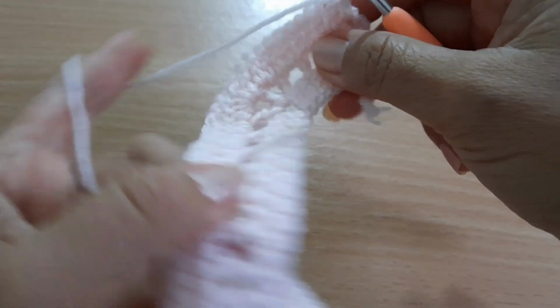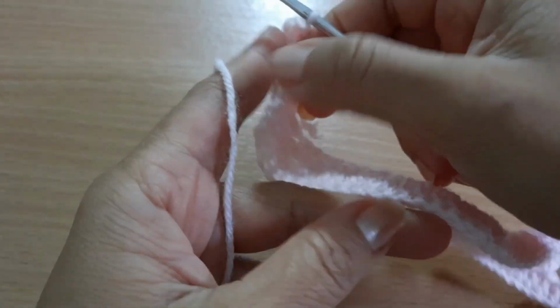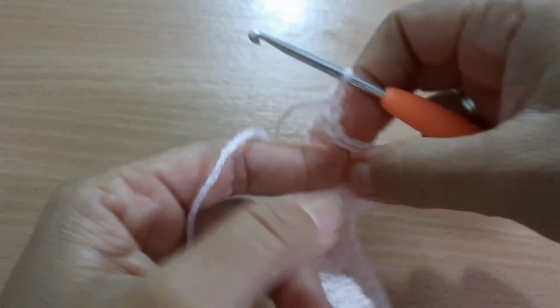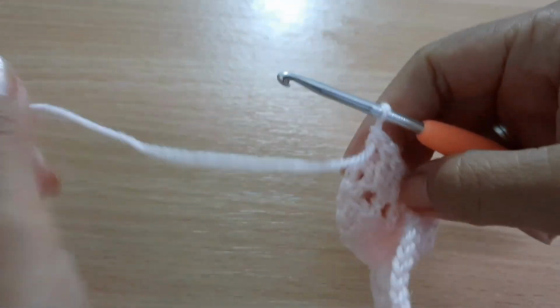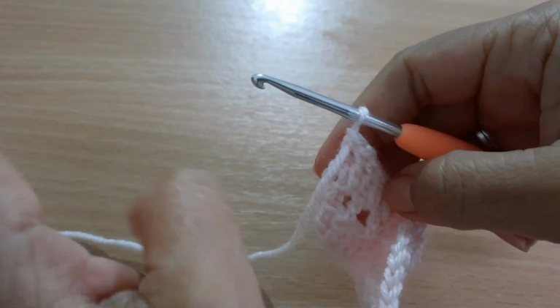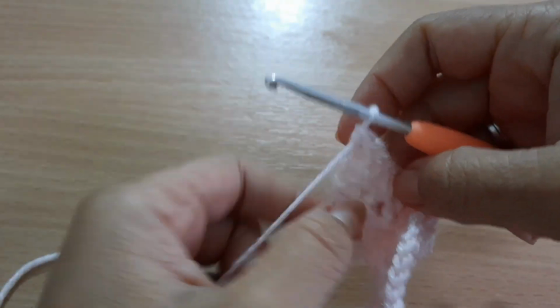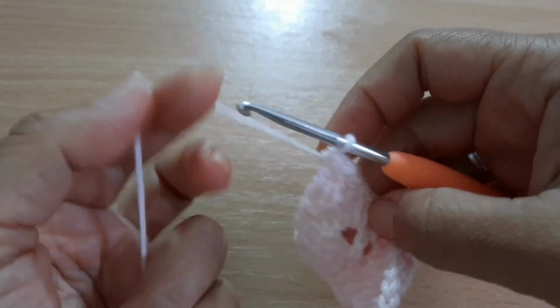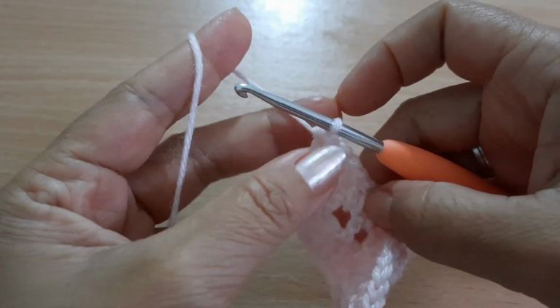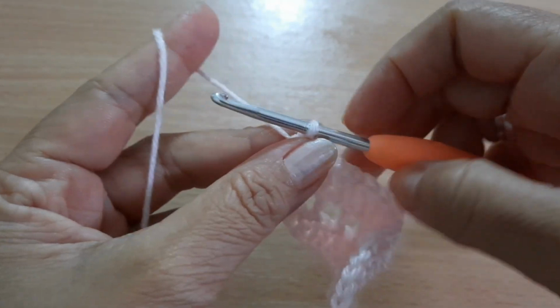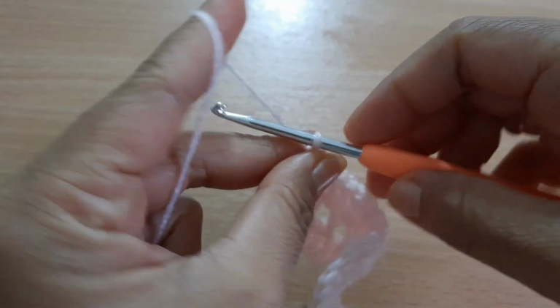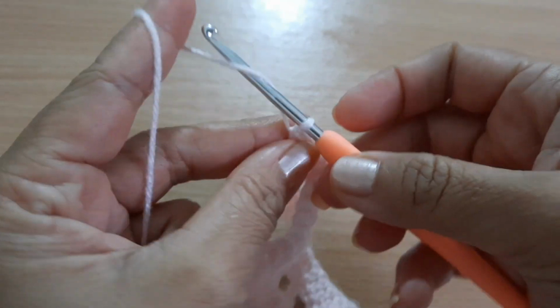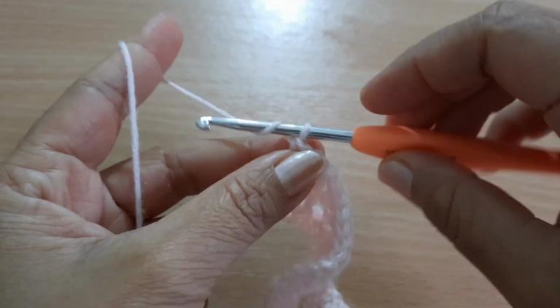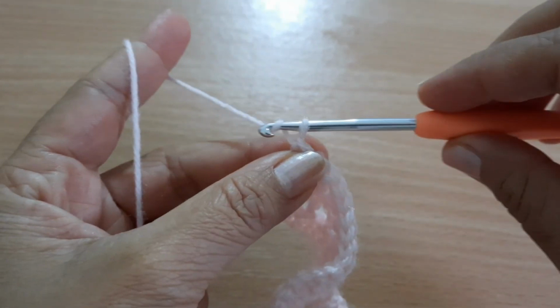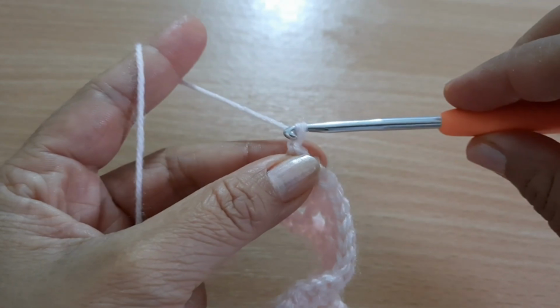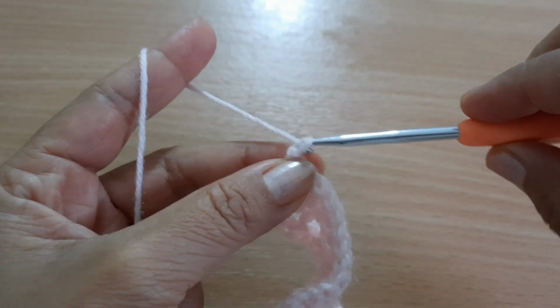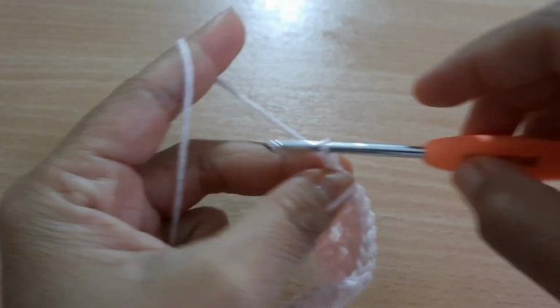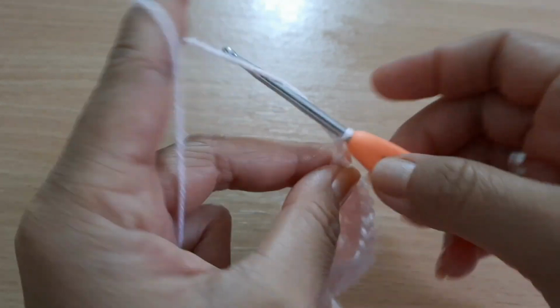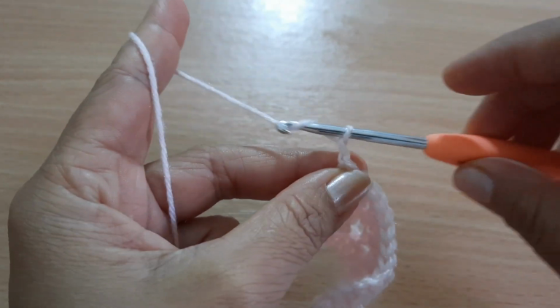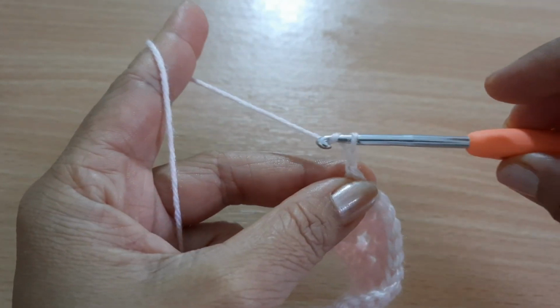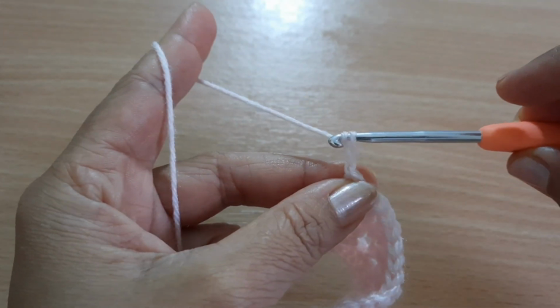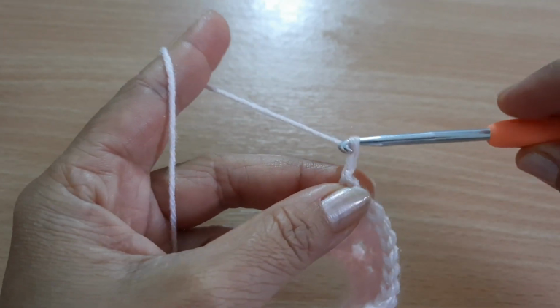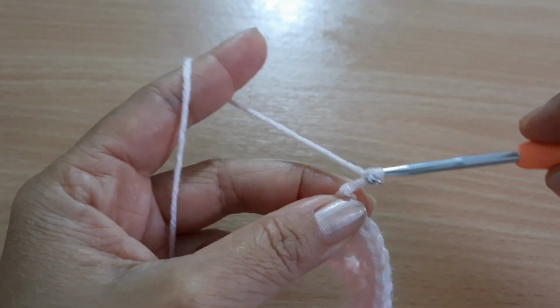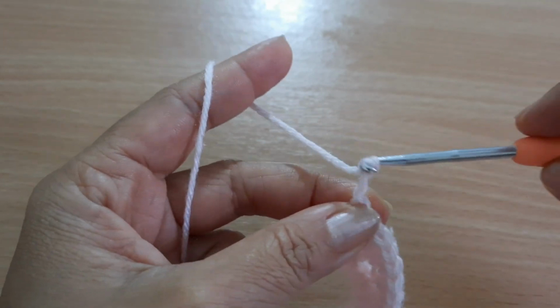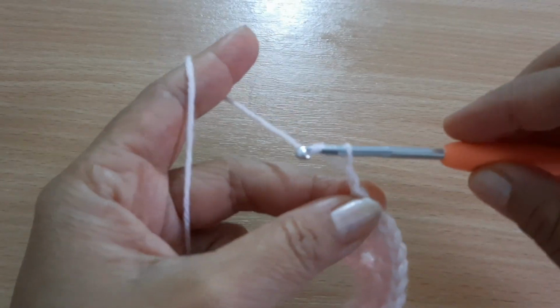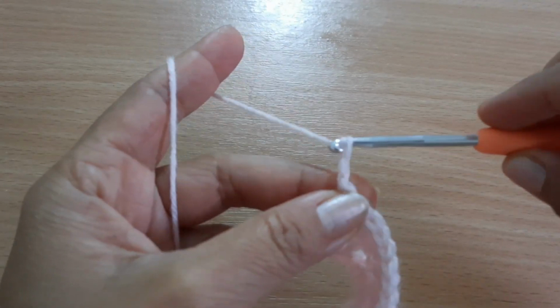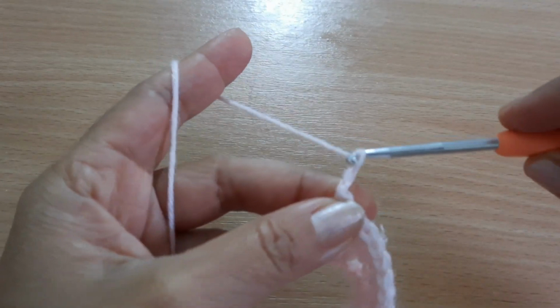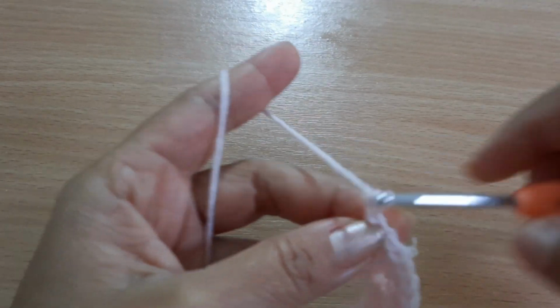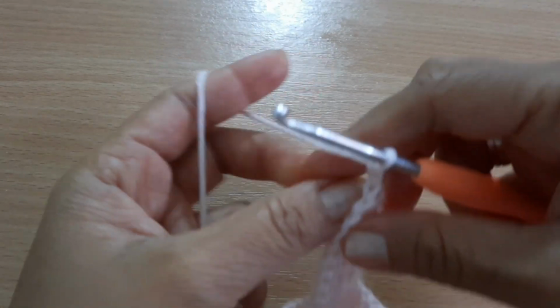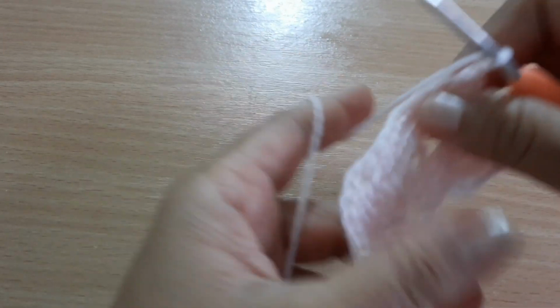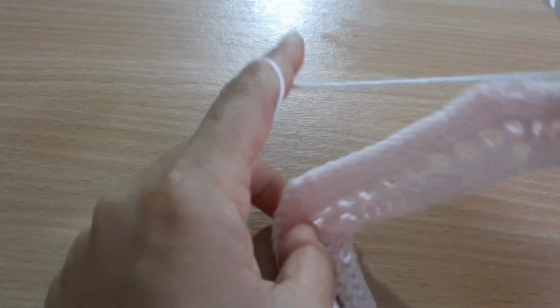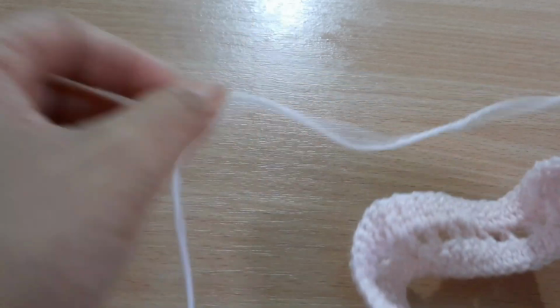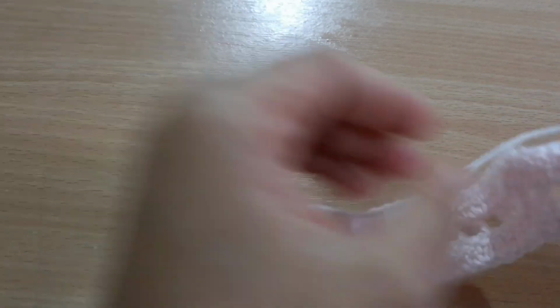This is the end of the row. Chain two and turn your work.